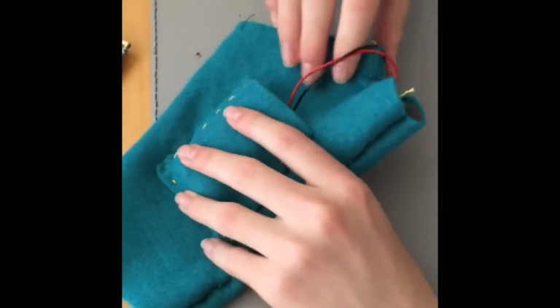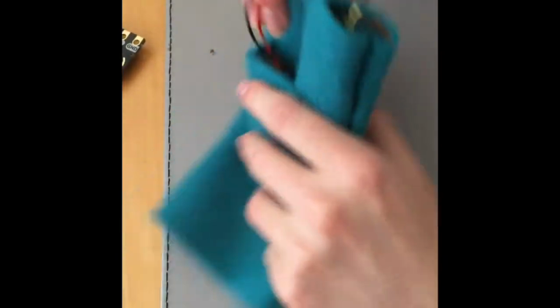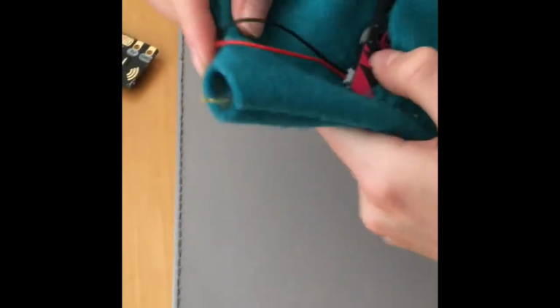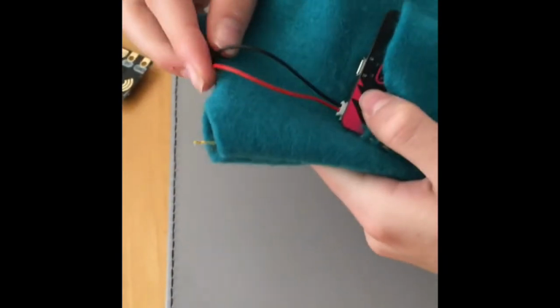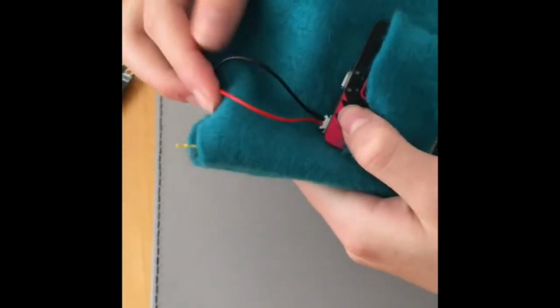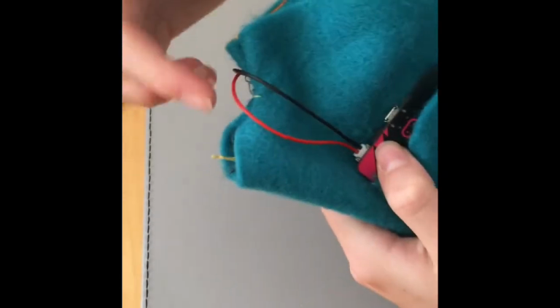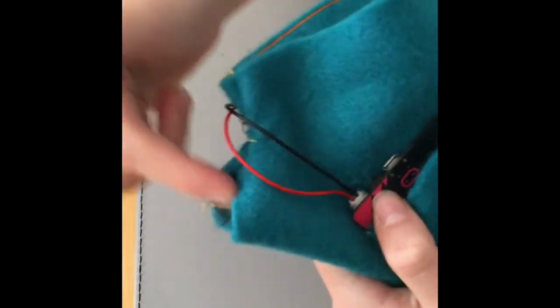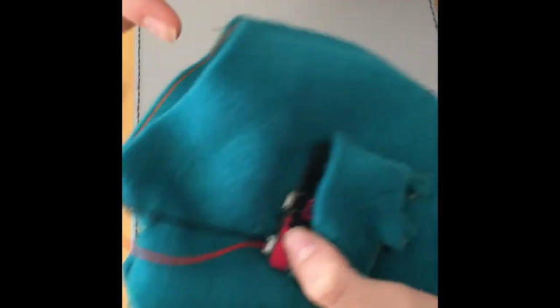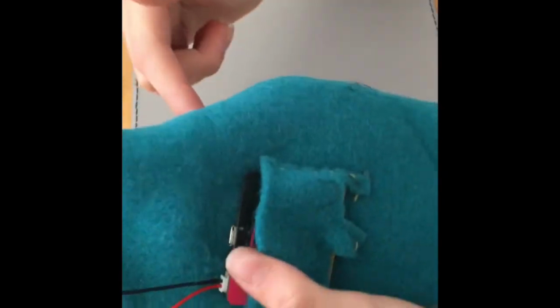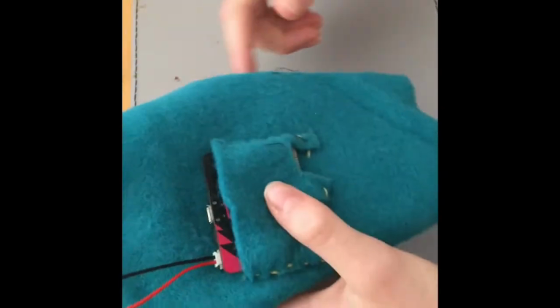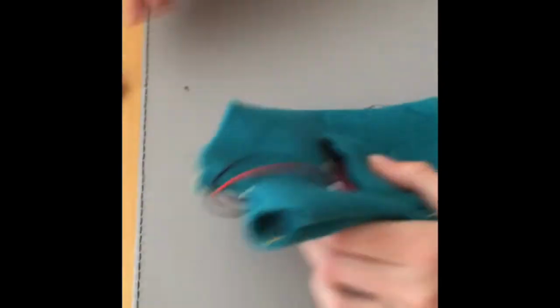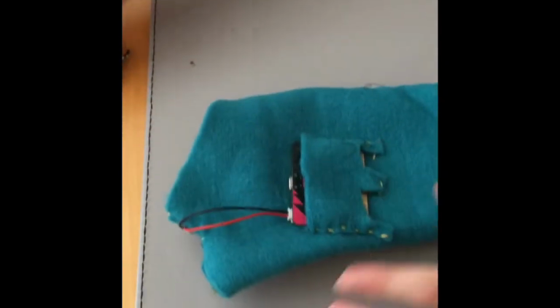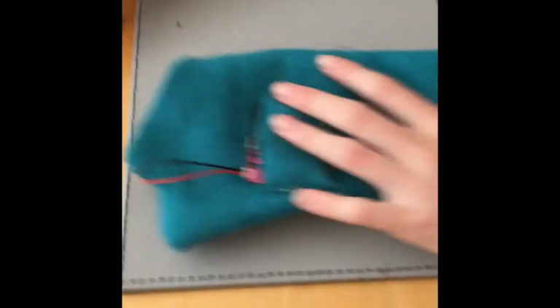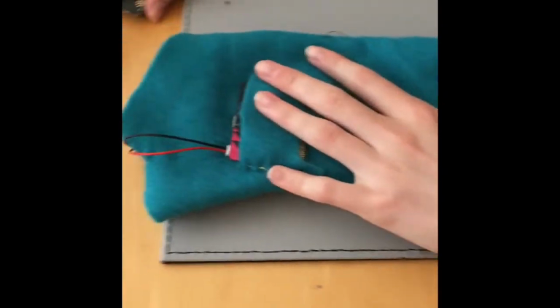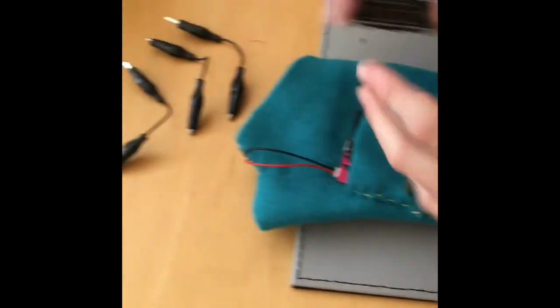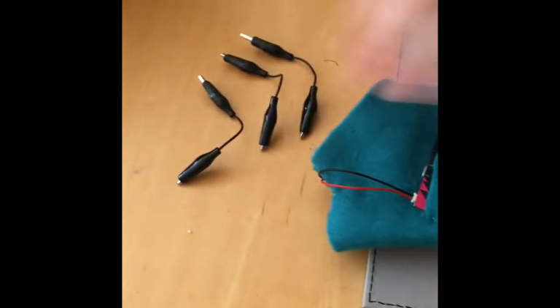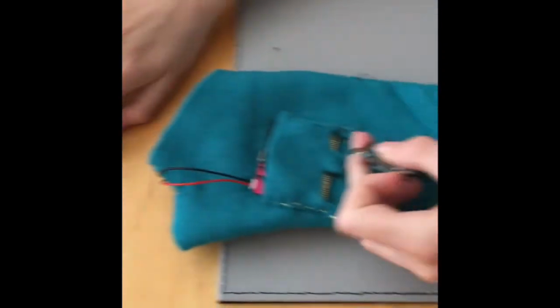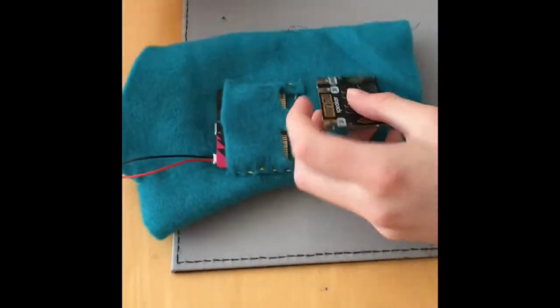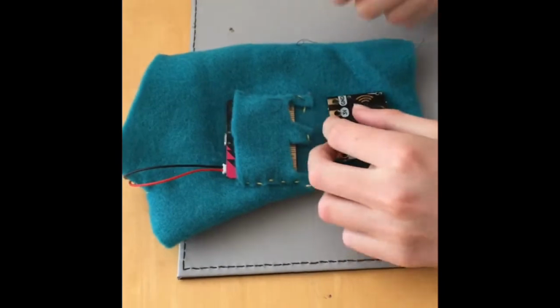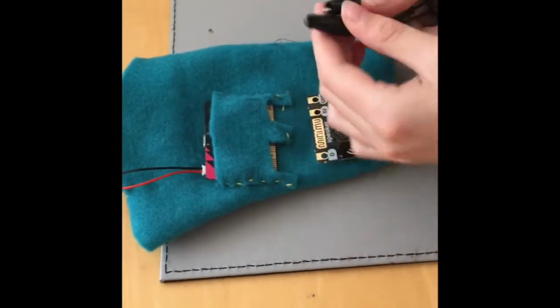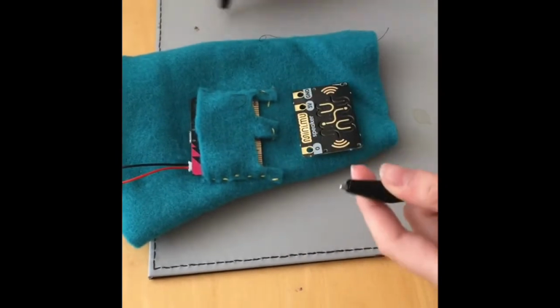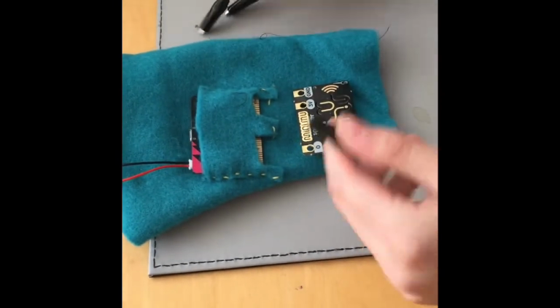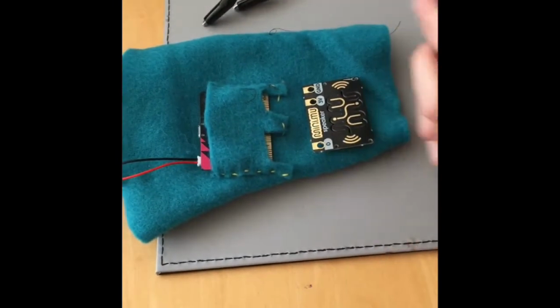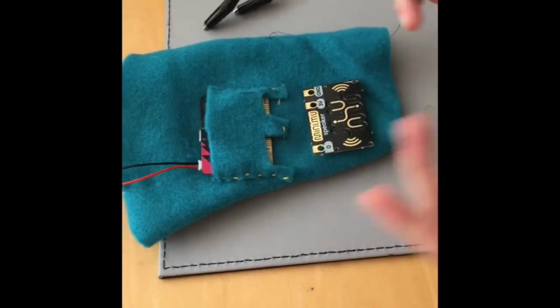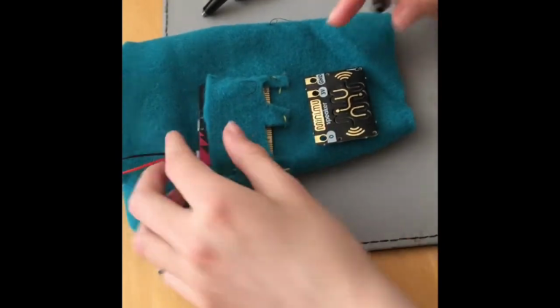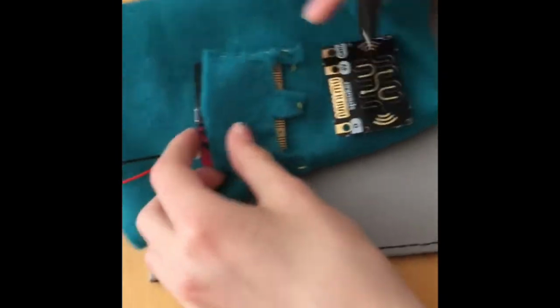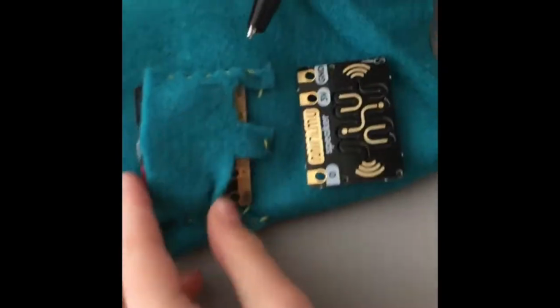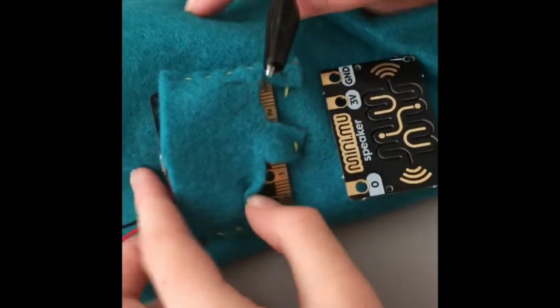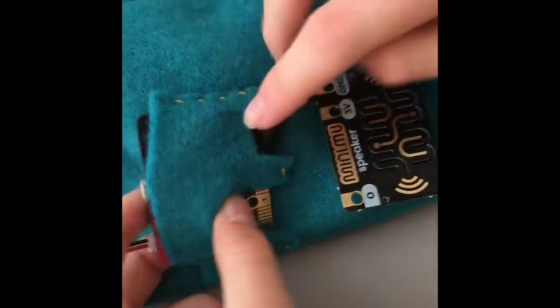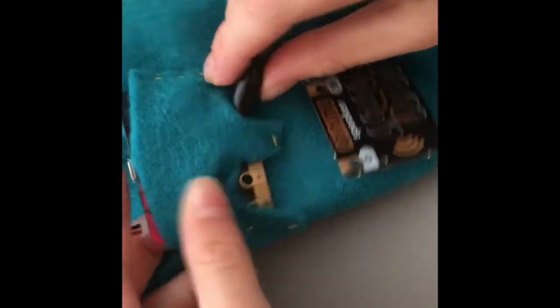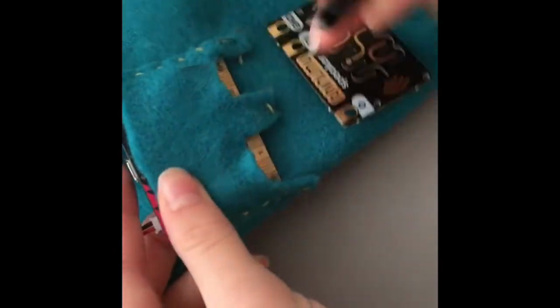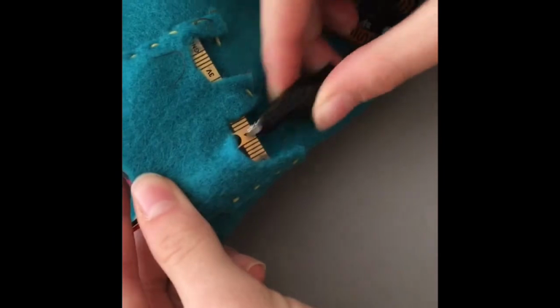The wire will then go in between the gap between your thumb and the rest of your fingers. Then you use crocodile clips to connect the speaker to the microbit, connecting the pins to each other.